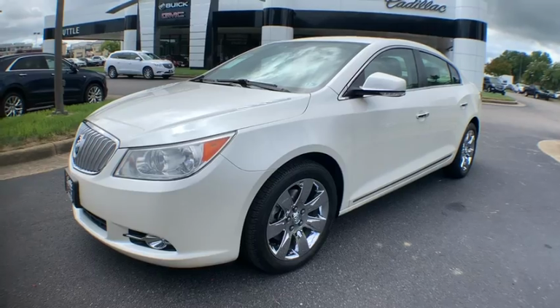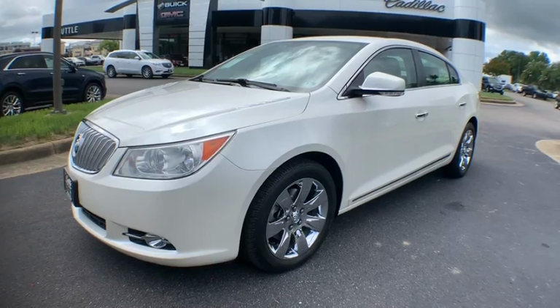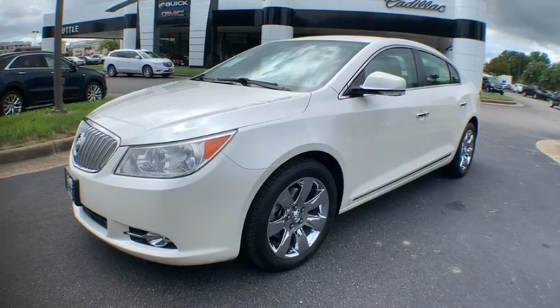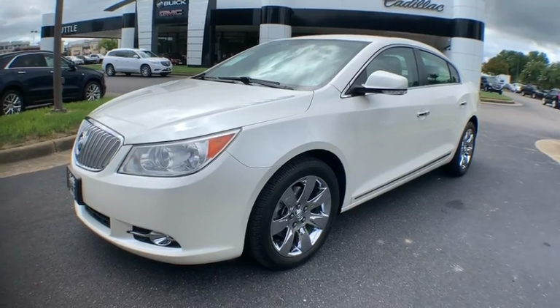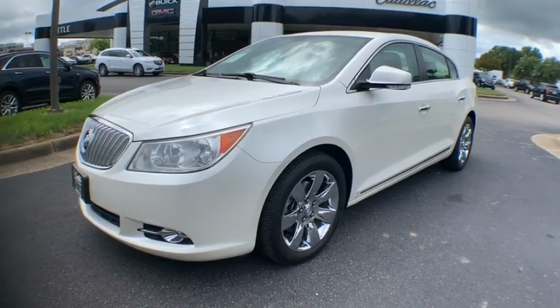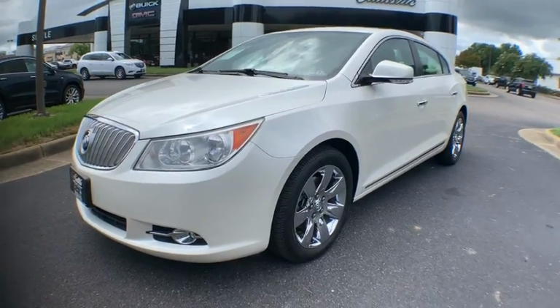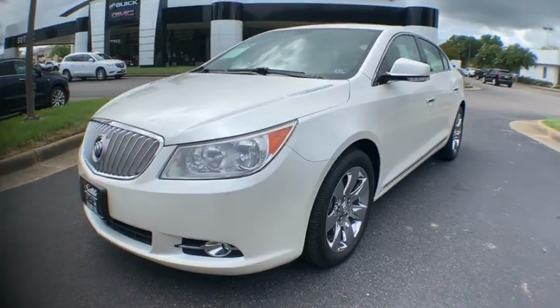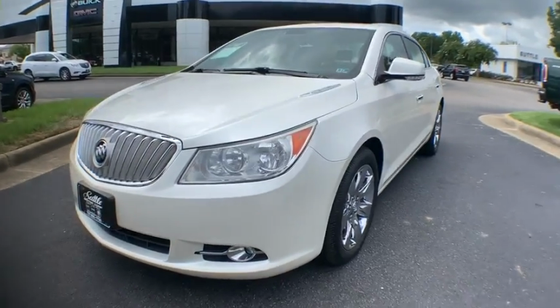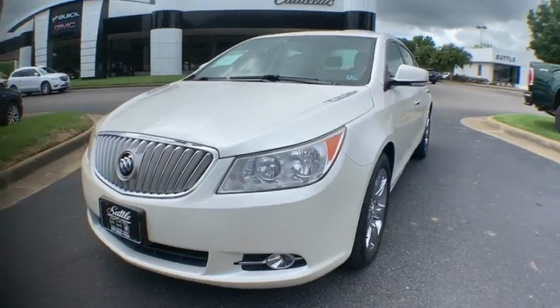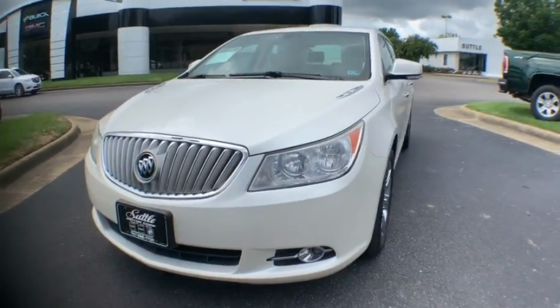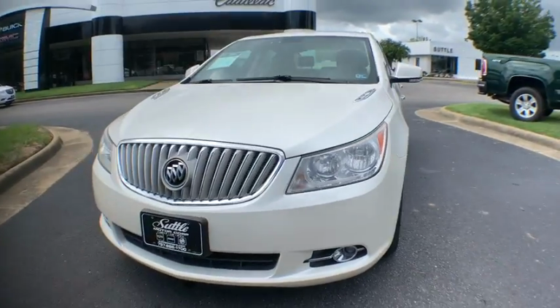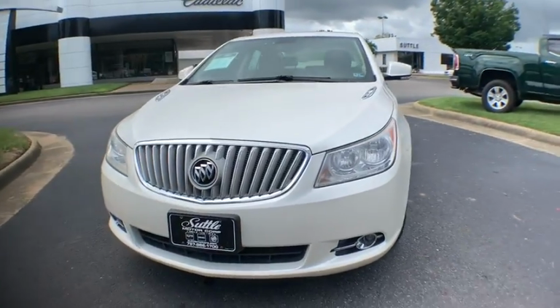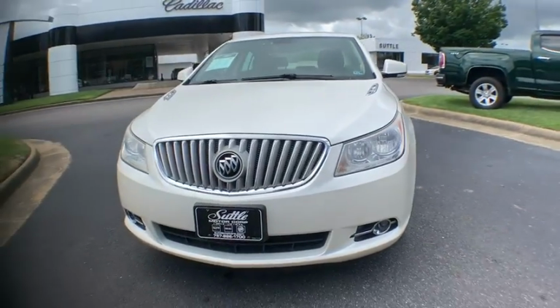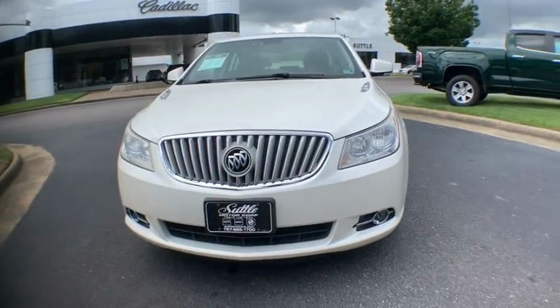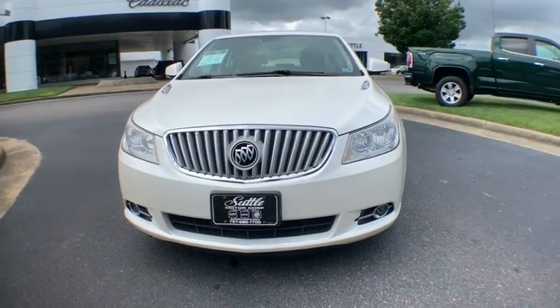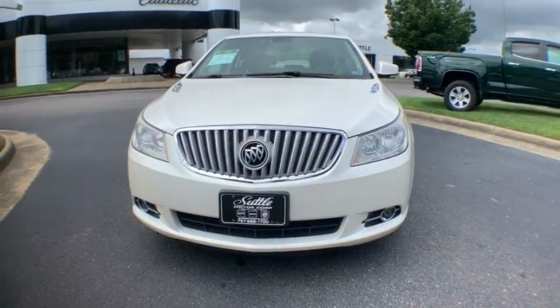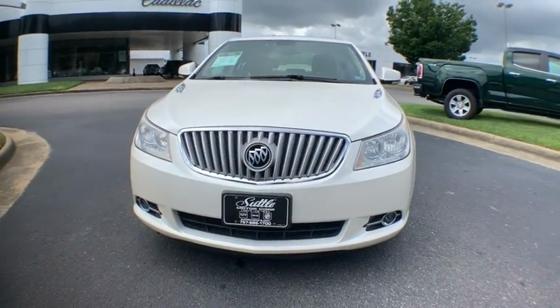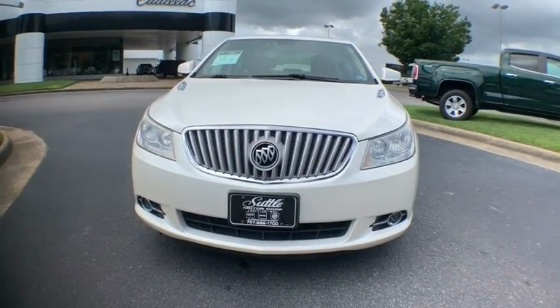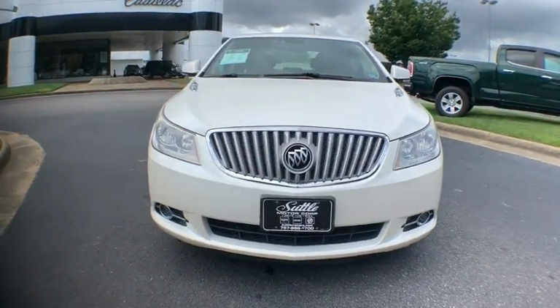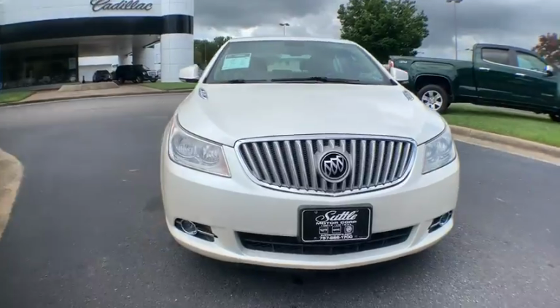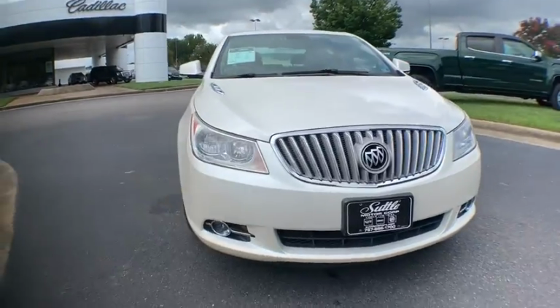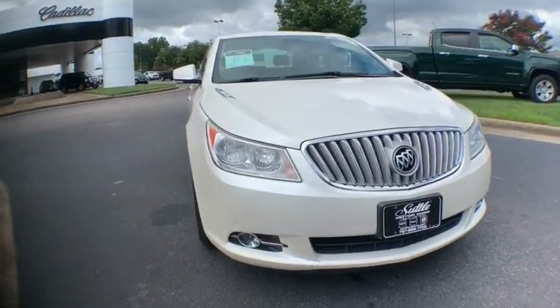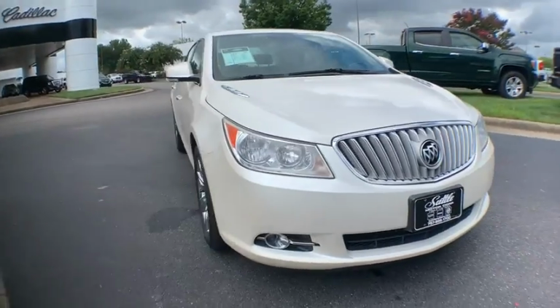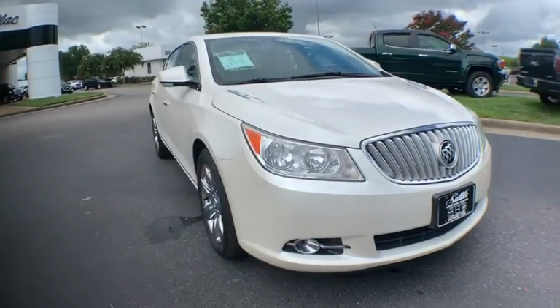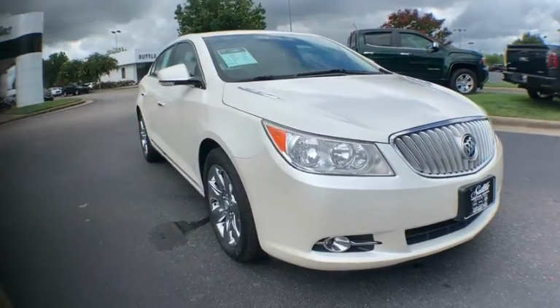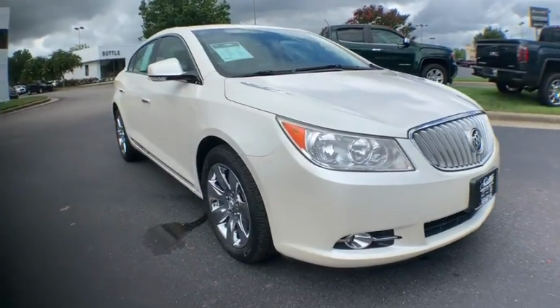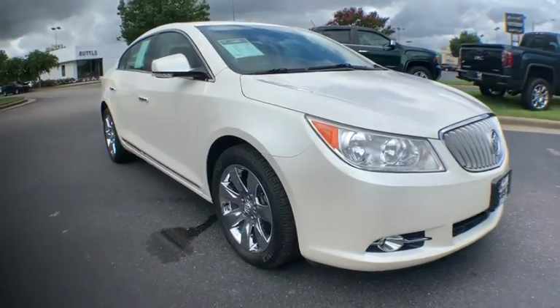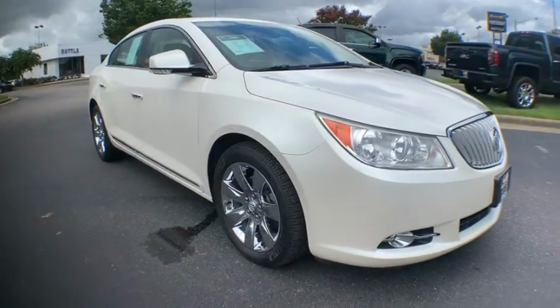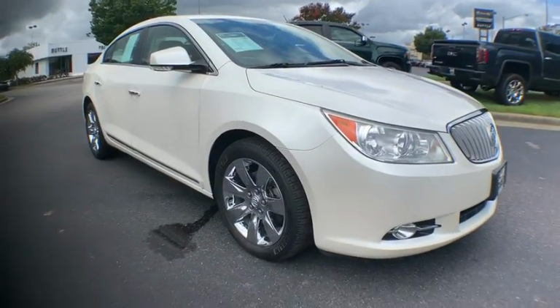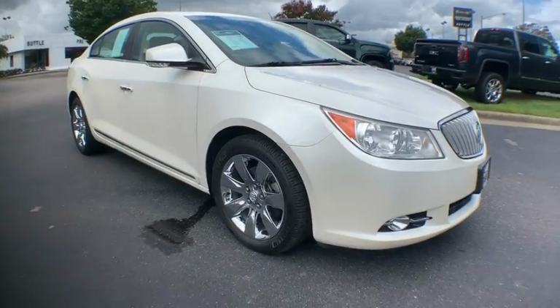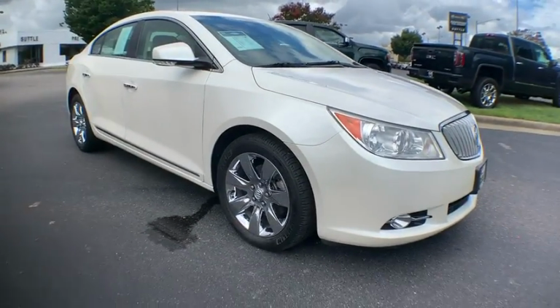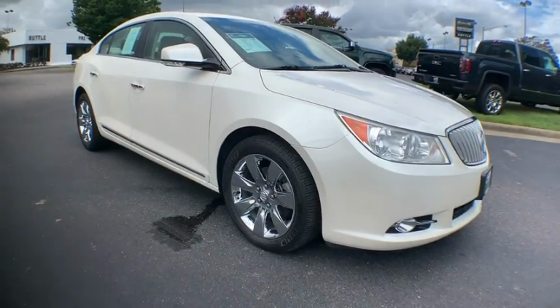Take a ride in the 2011 Buick LaCrosse. The Buick LaCrosse has a quiet interior, steady and supple ride, and responsive handling.